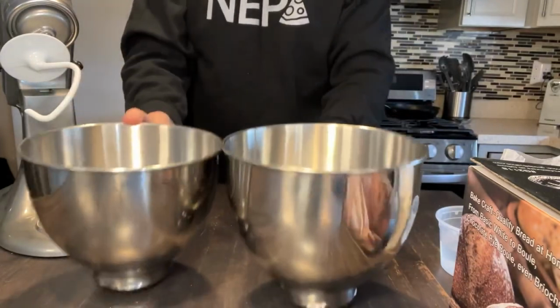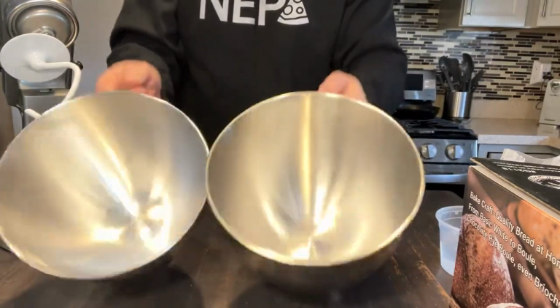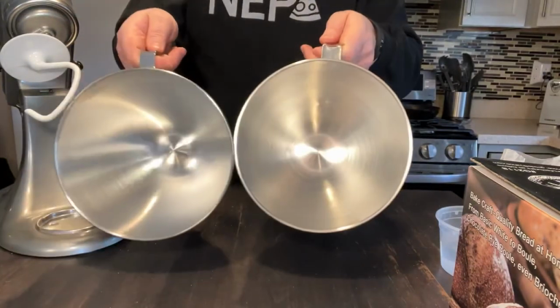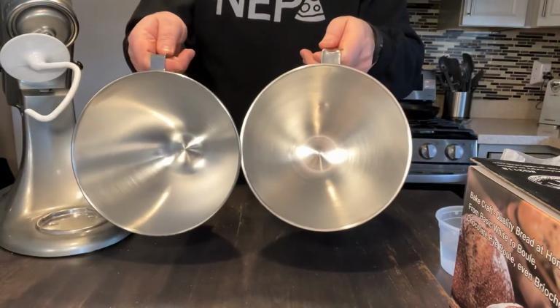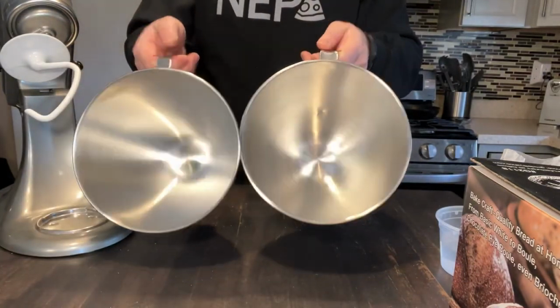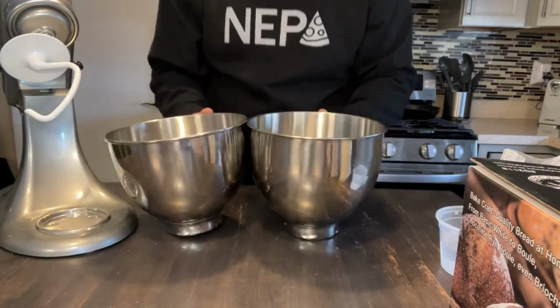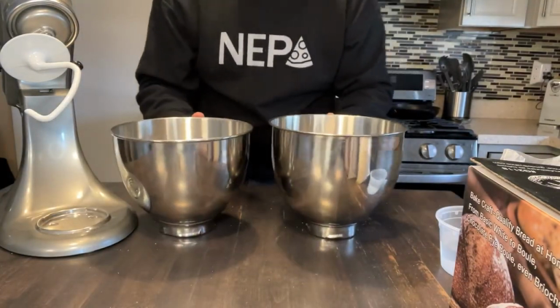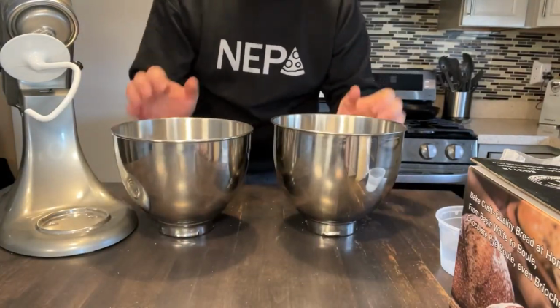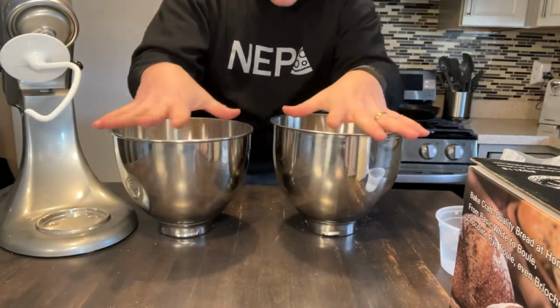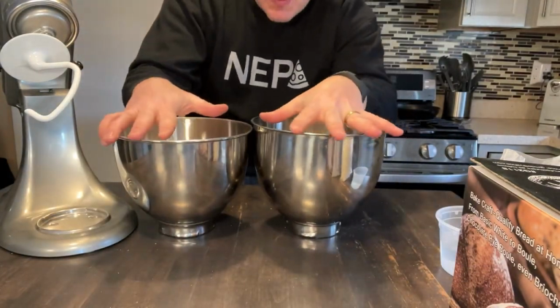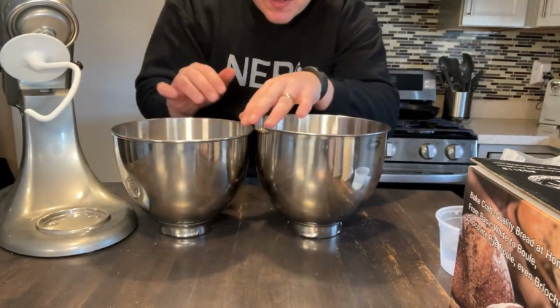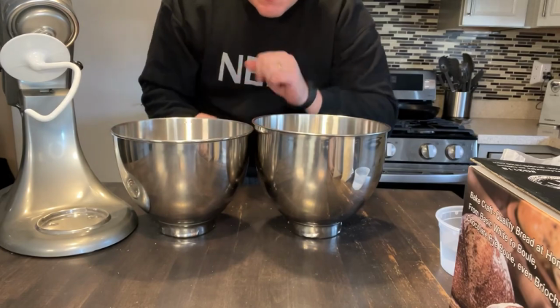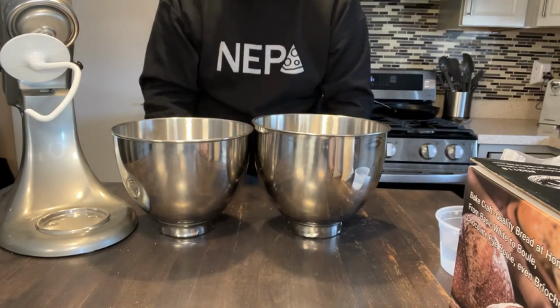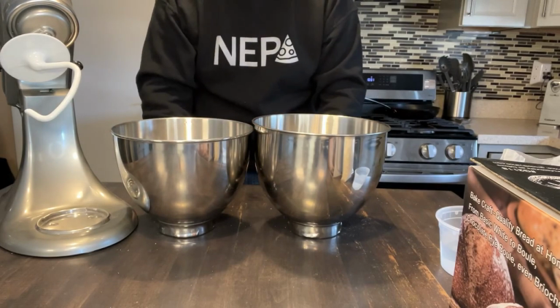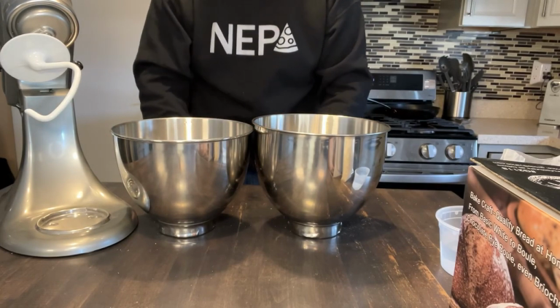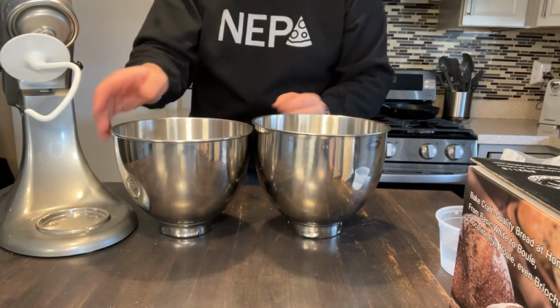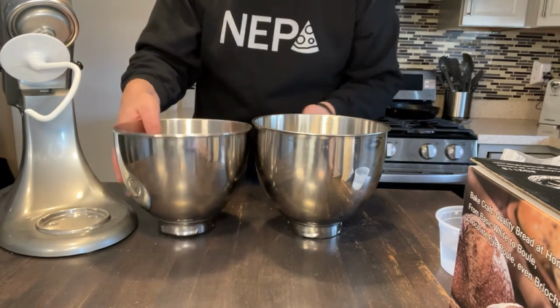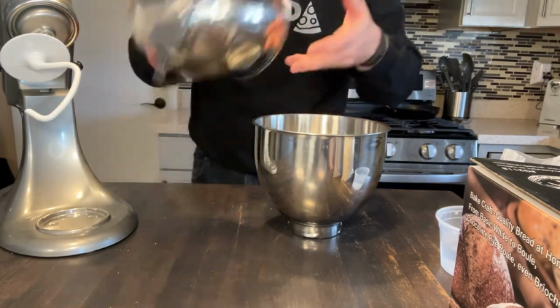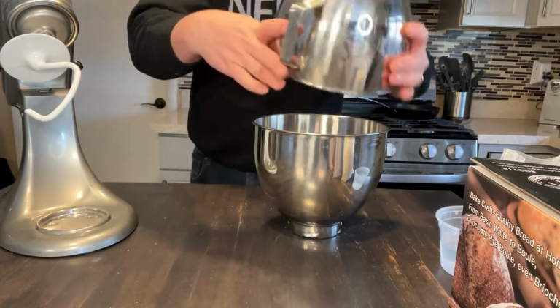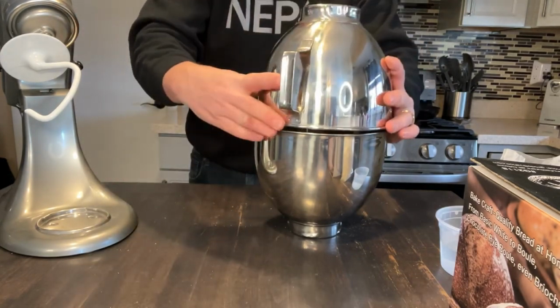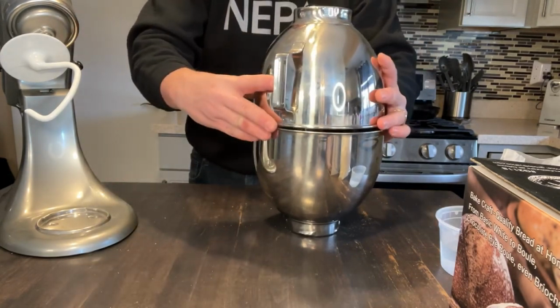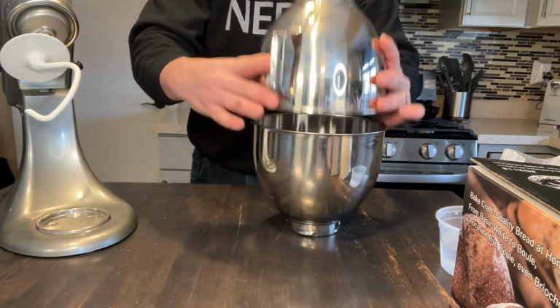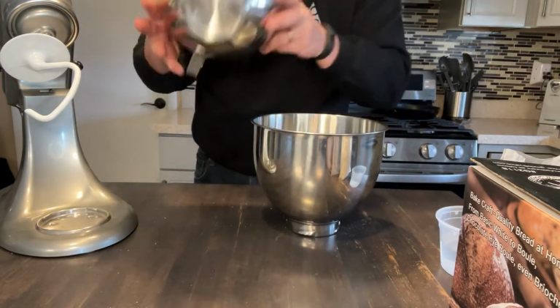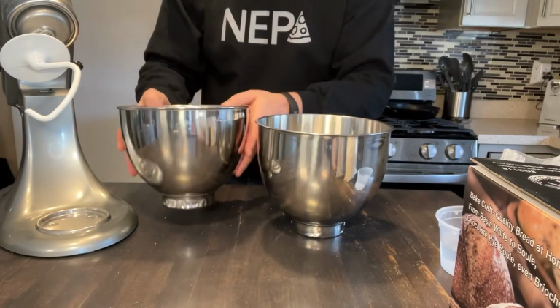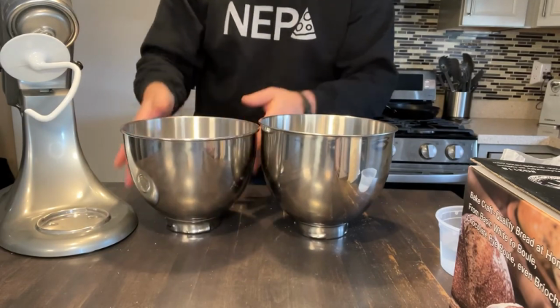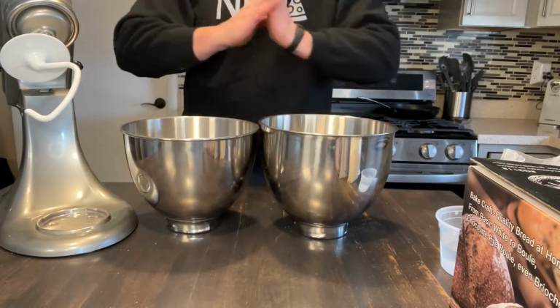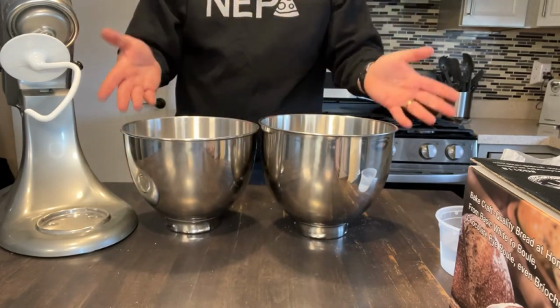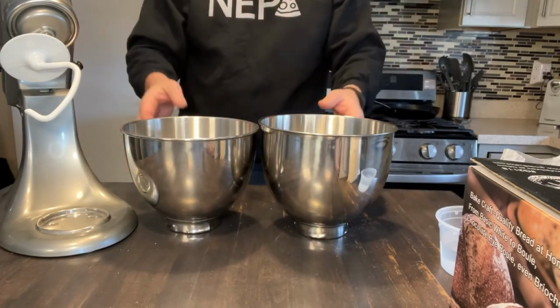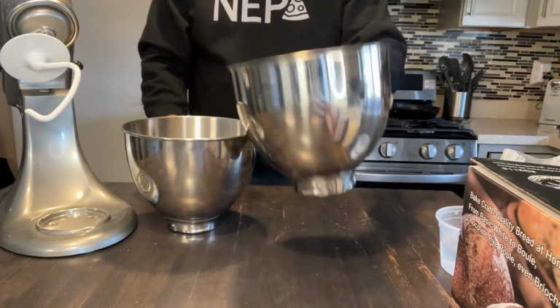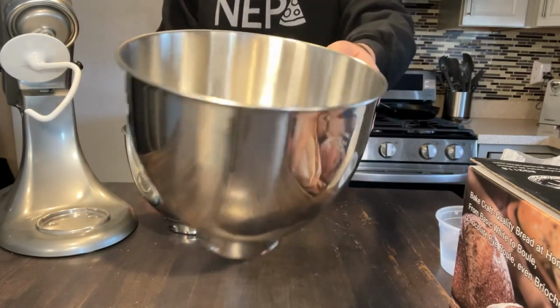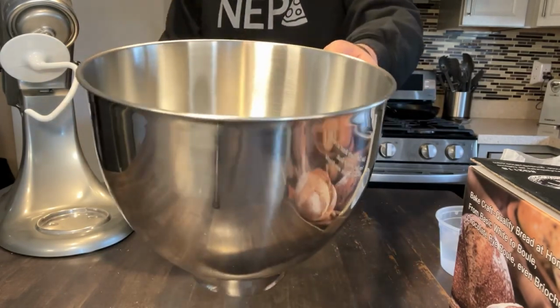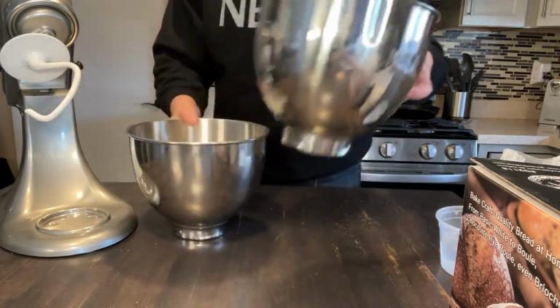Other than that, they look identical. This one might be a smidge taller, but they have the same circumference. So that's the only difference — a smidge taller.